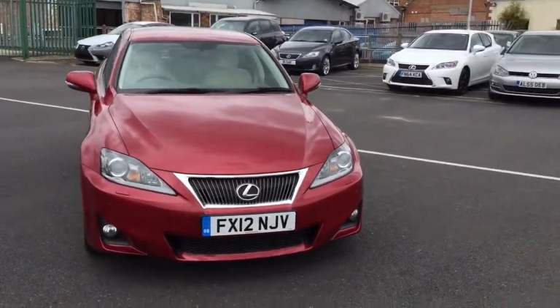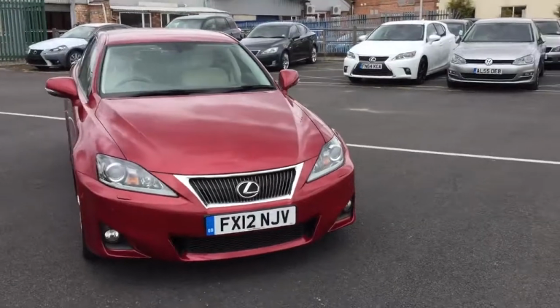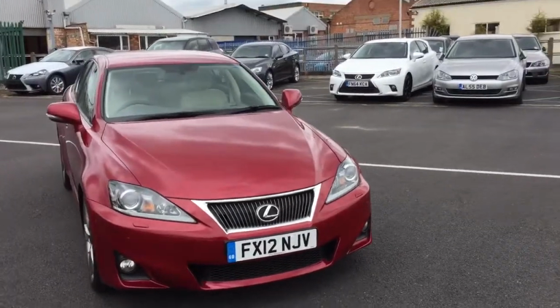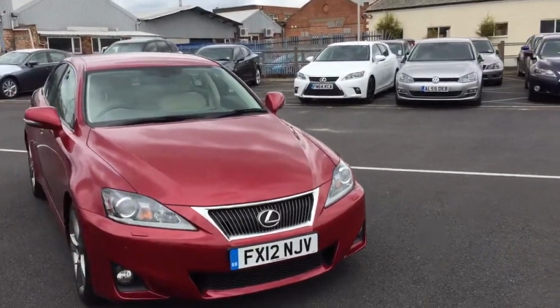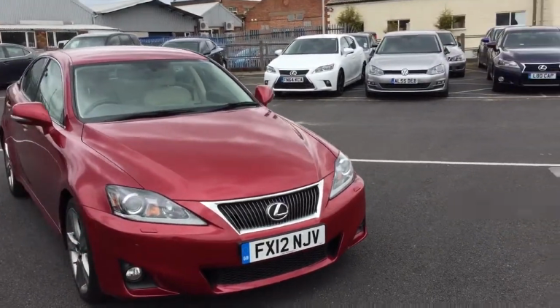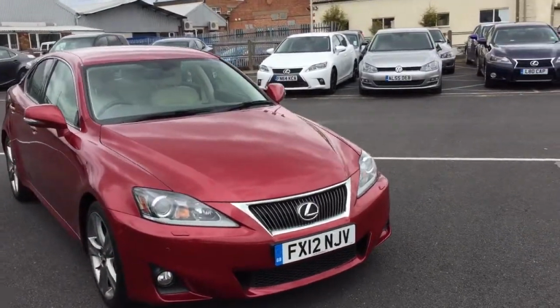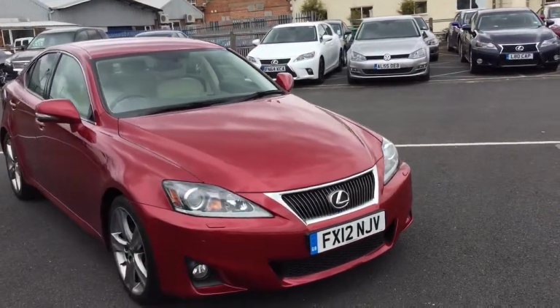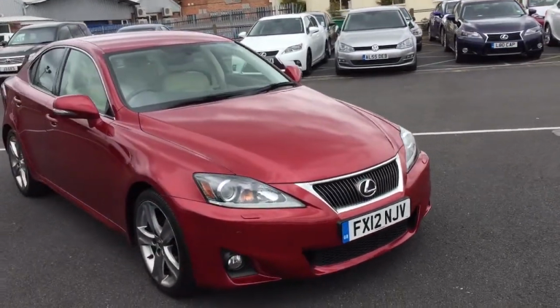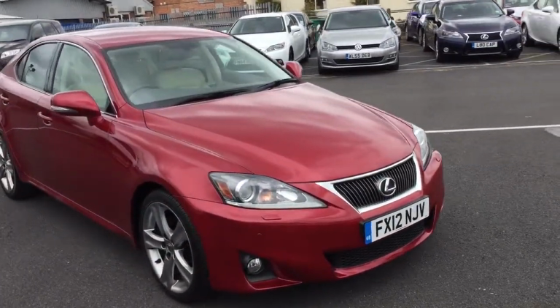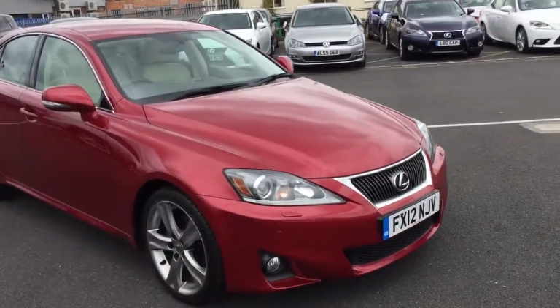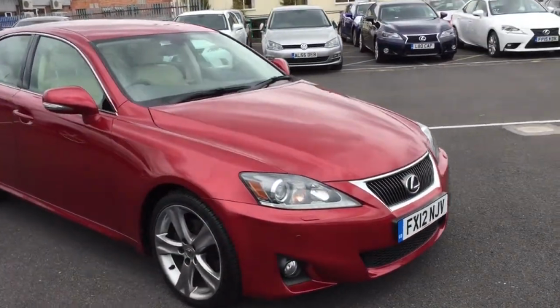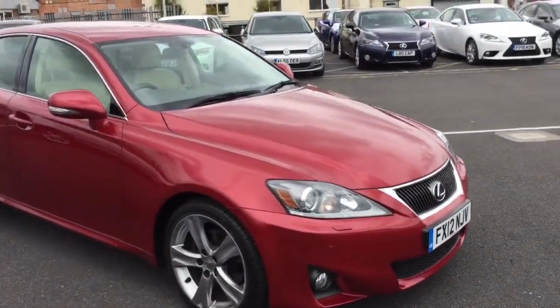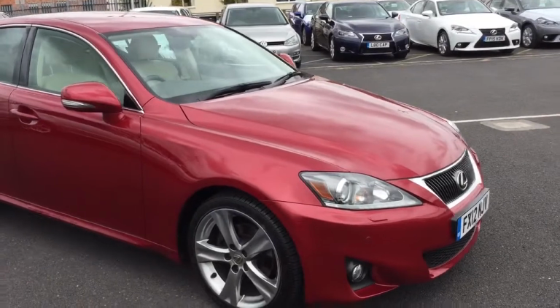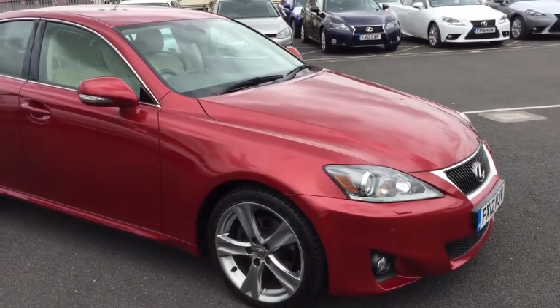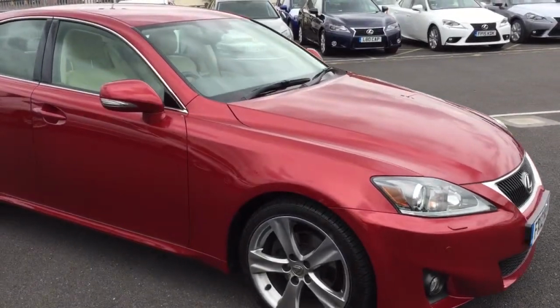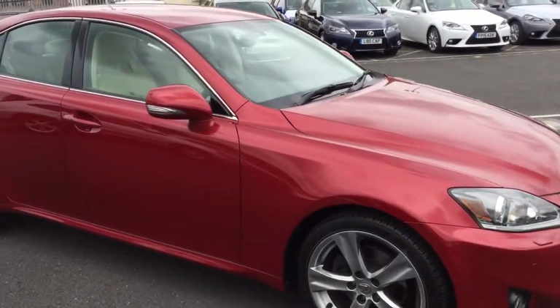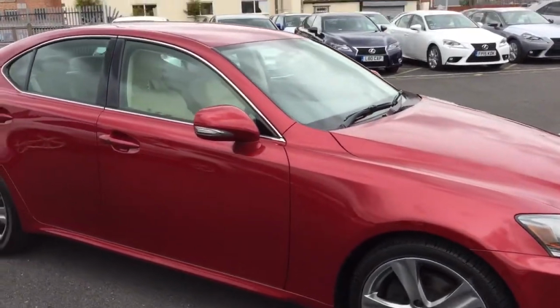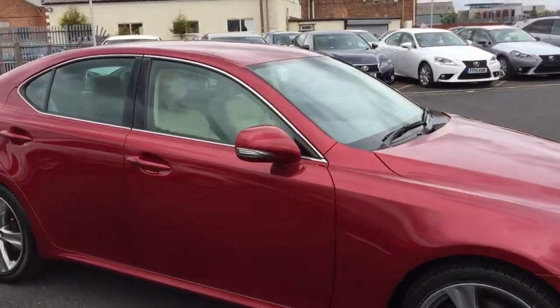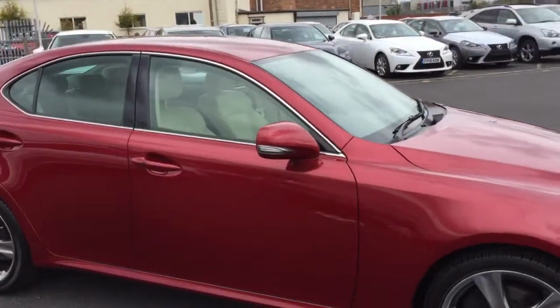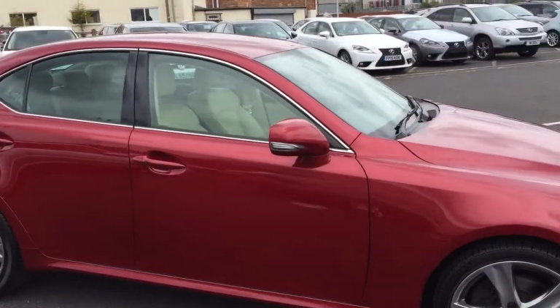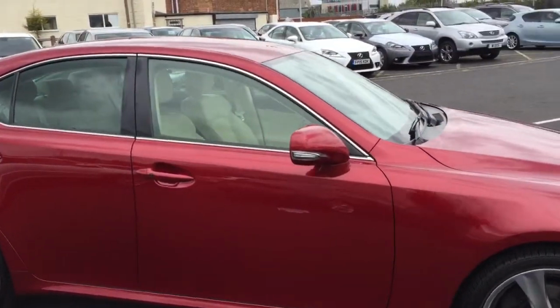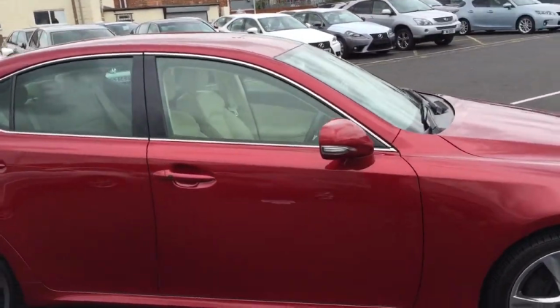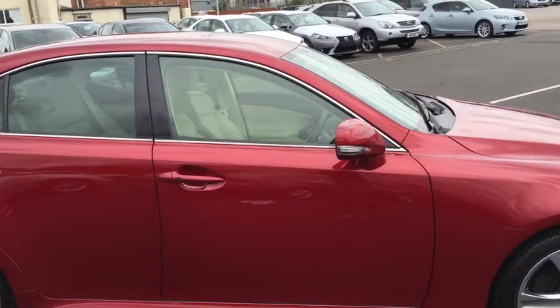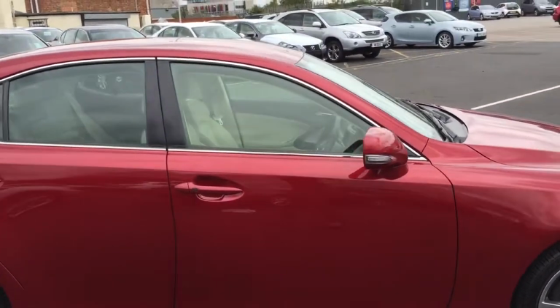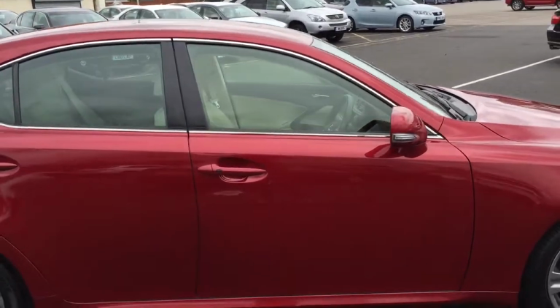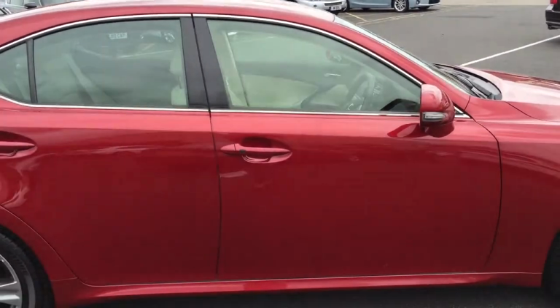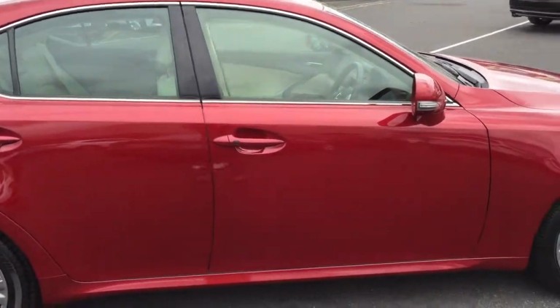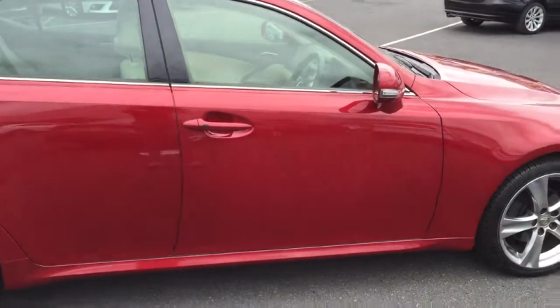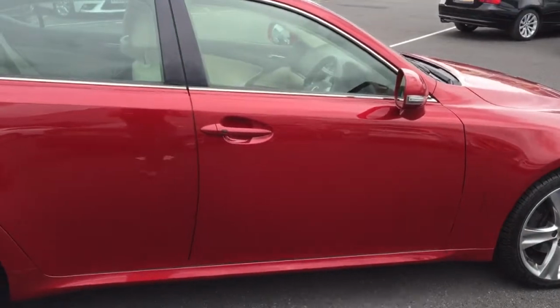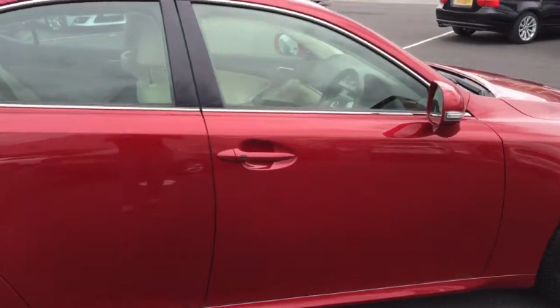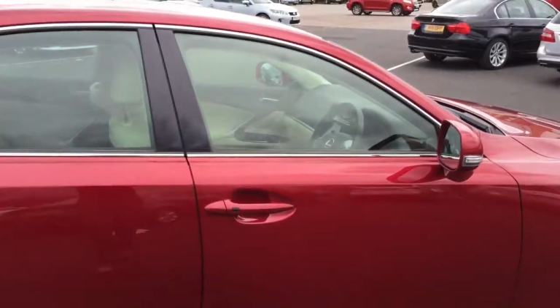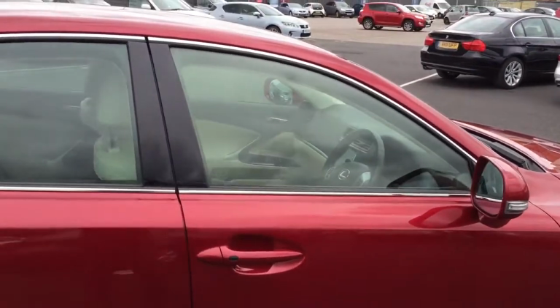If I bring you around the vehicle, it is the Meseret and it is the IS250. This one is a 12 plate, however we do also have a 64 plate as well. If I take you inside the vehicle...